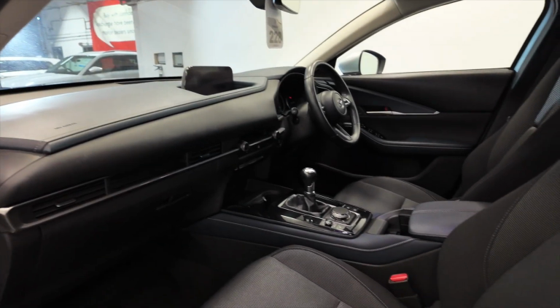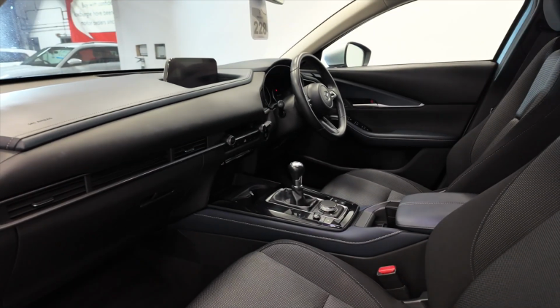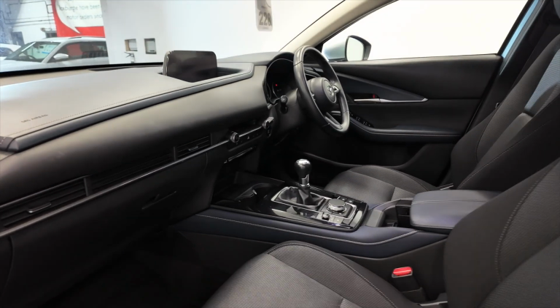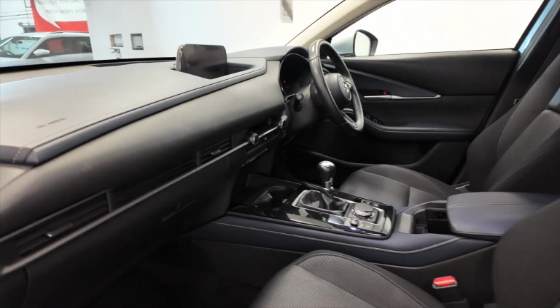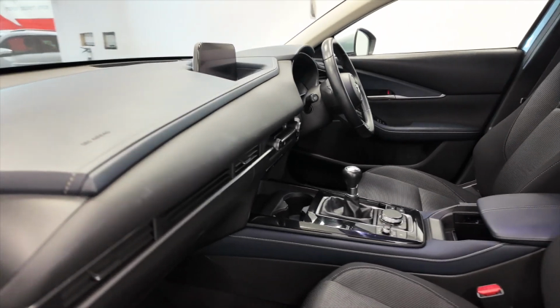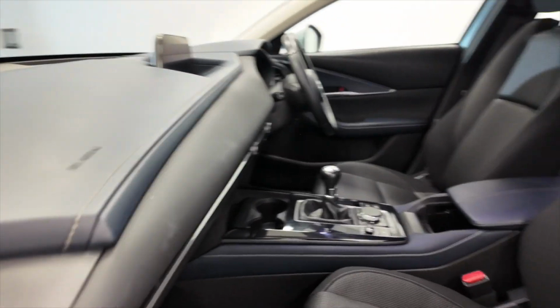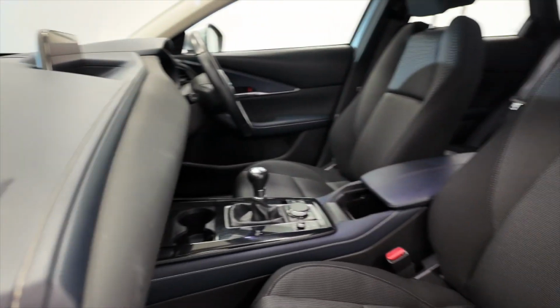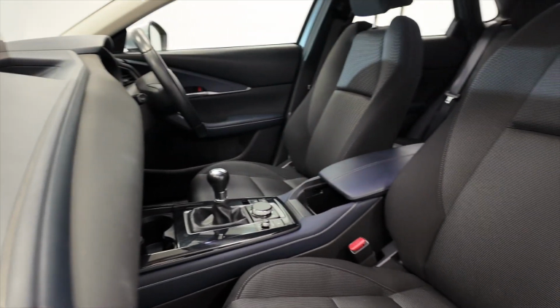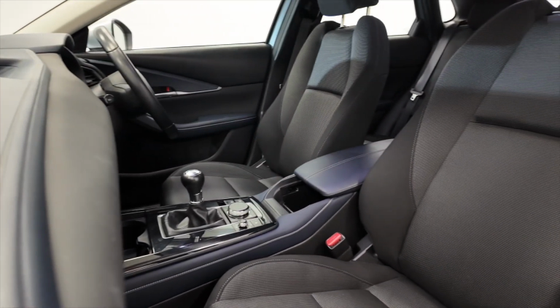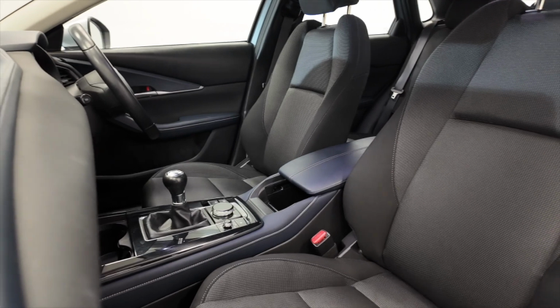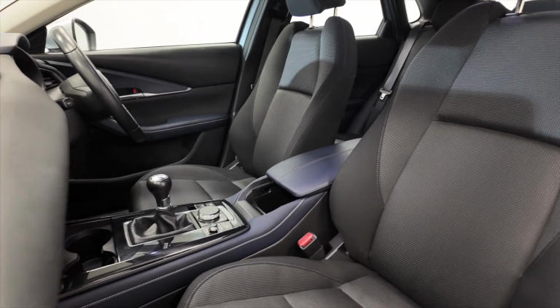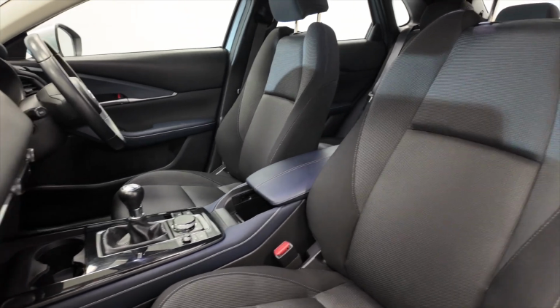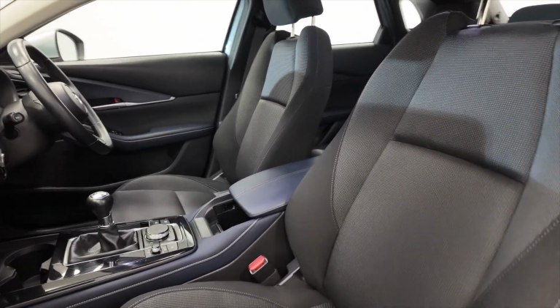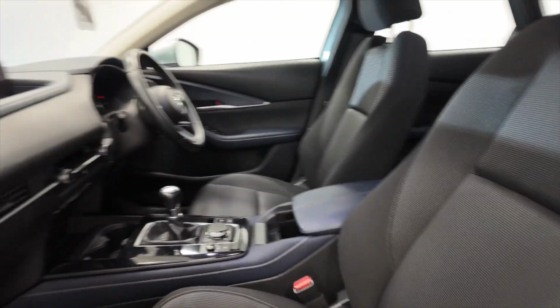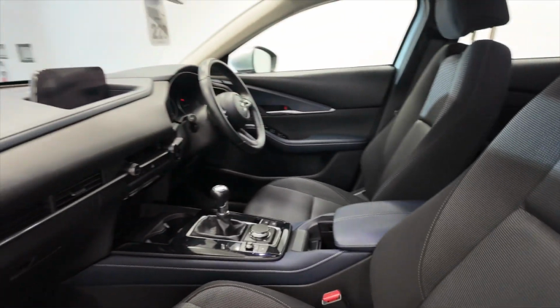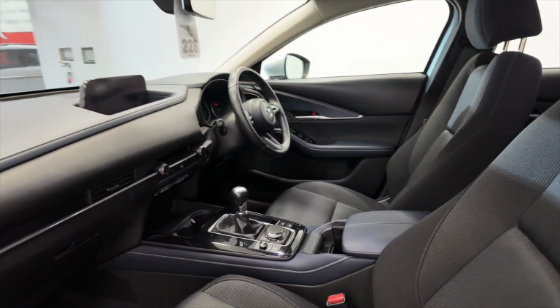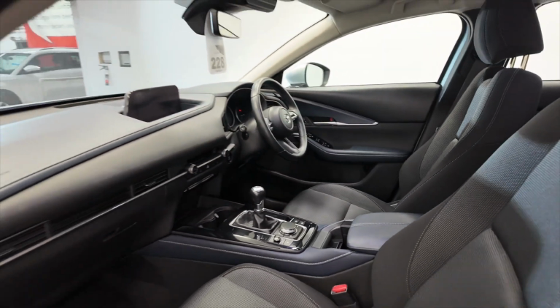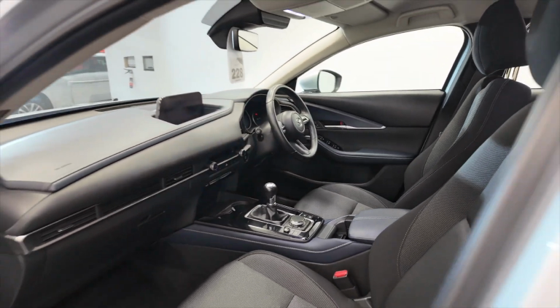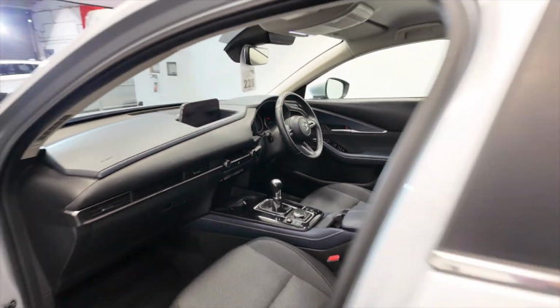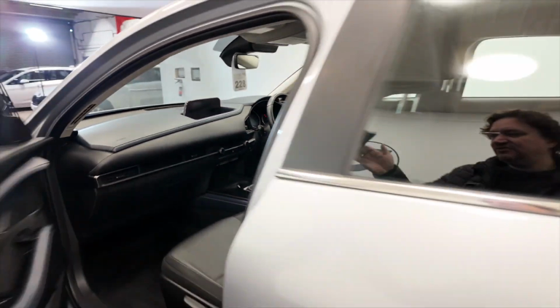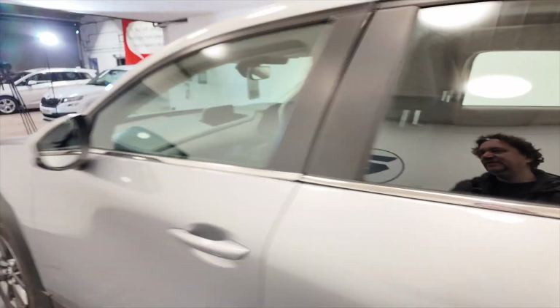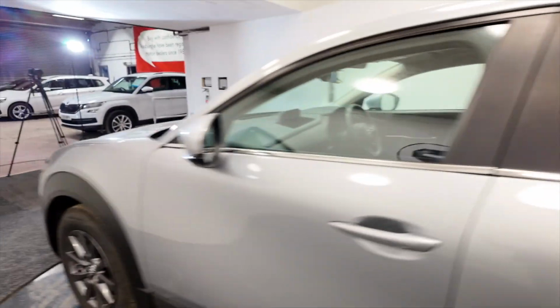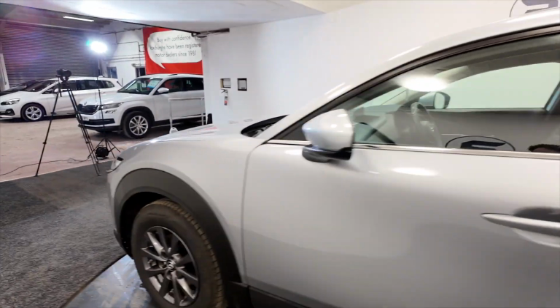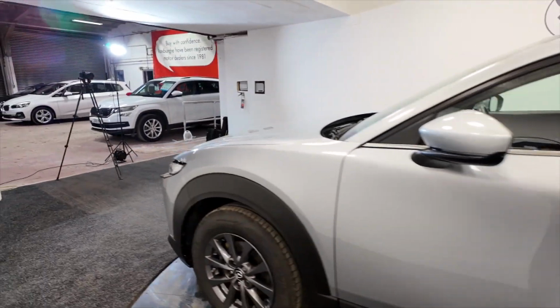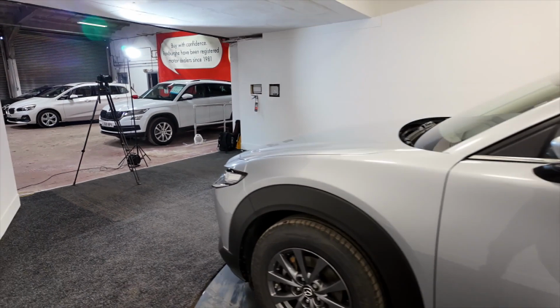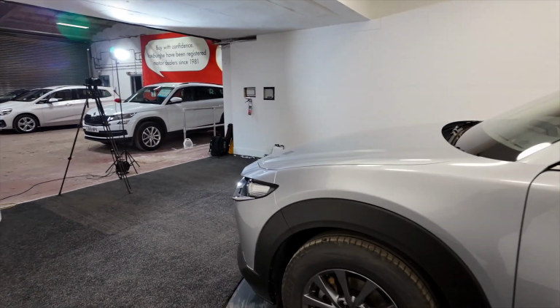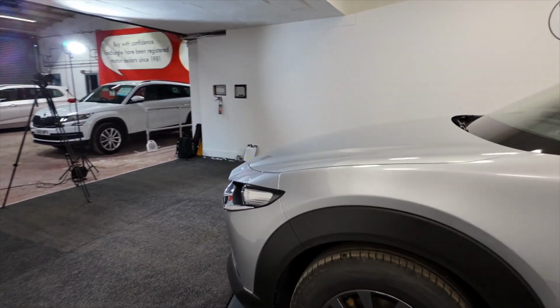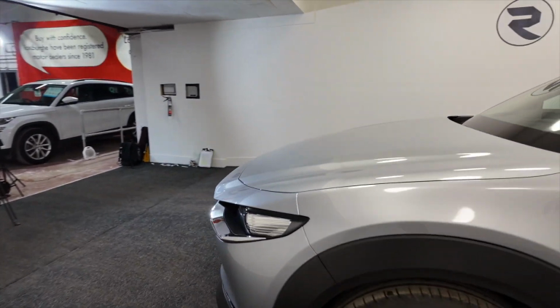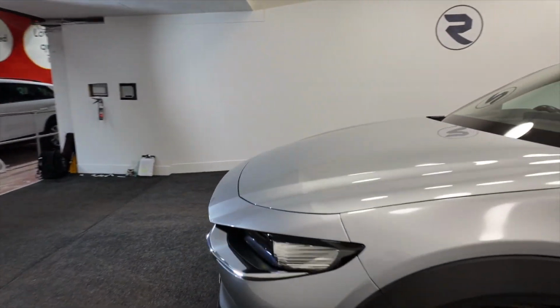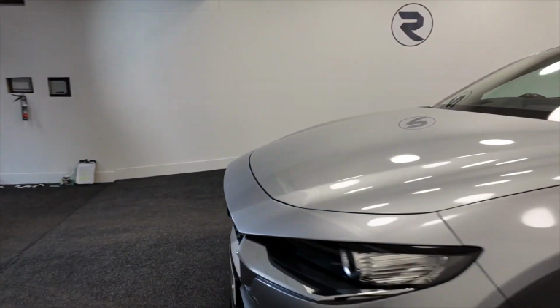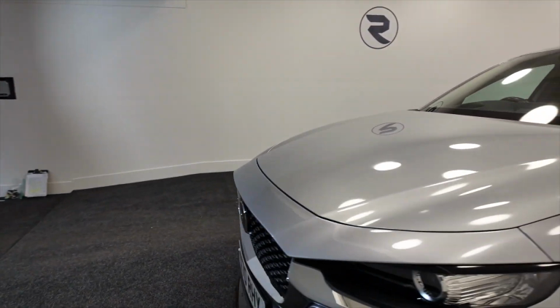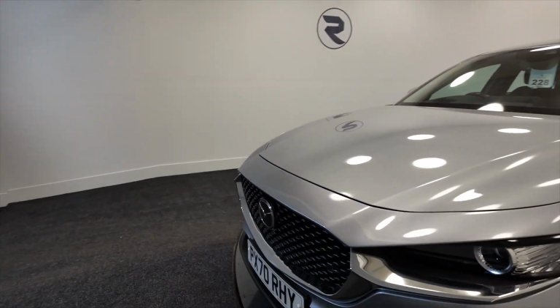Really nice interior in the front as well, really nice full comfortable seats, great looking cars. Bringing this back round to the front now.